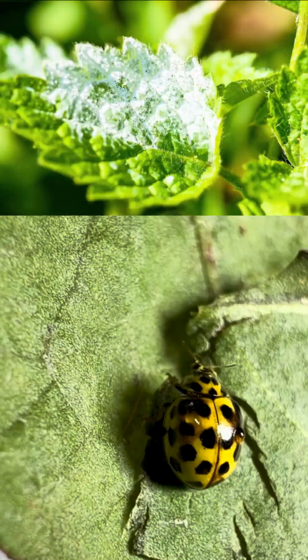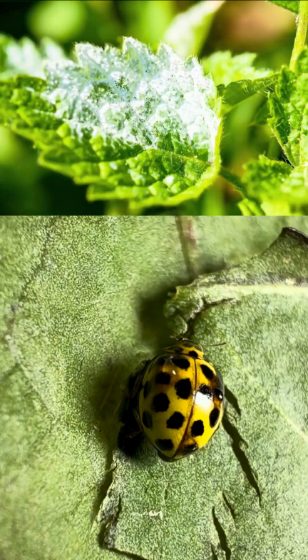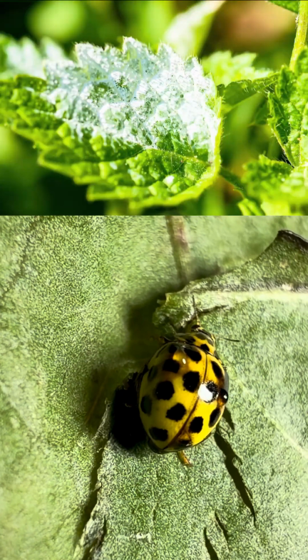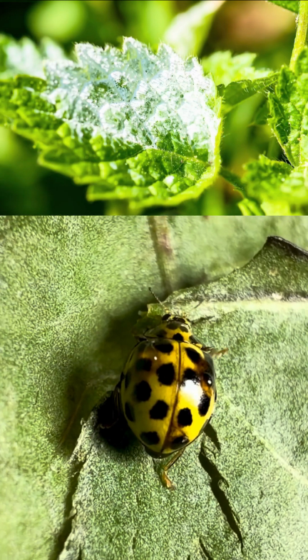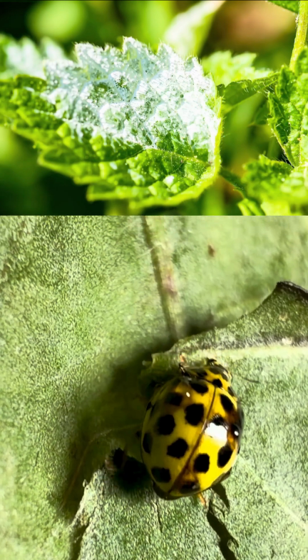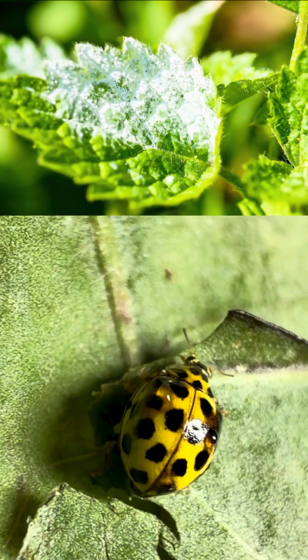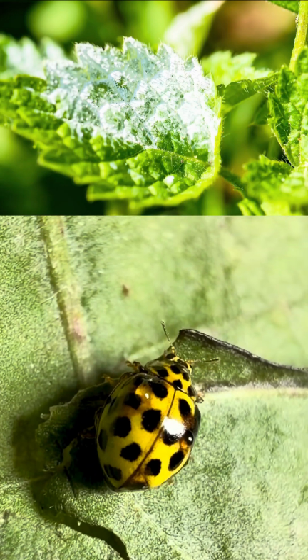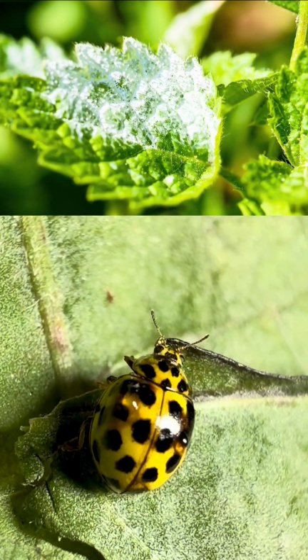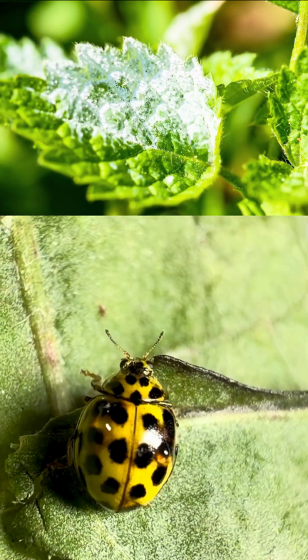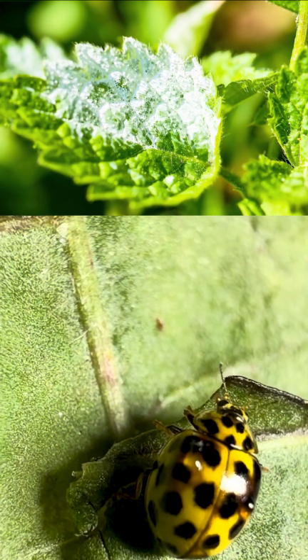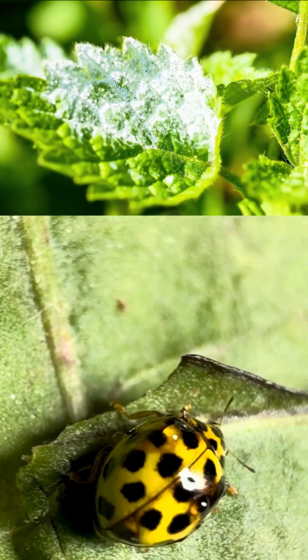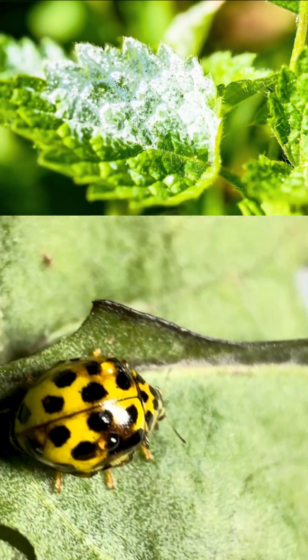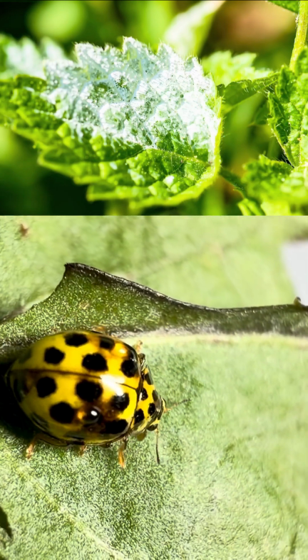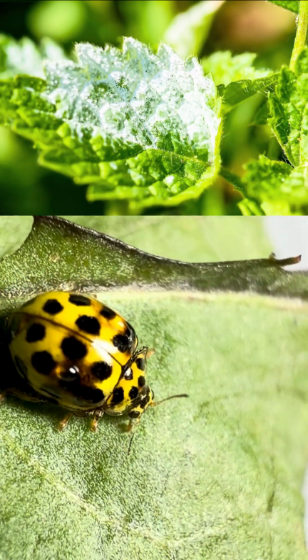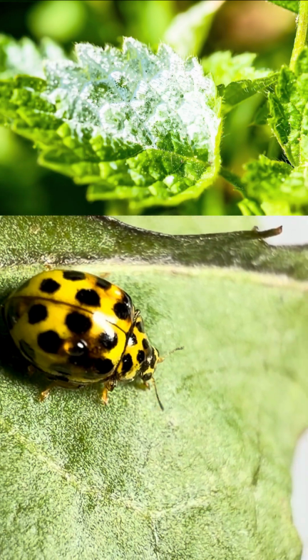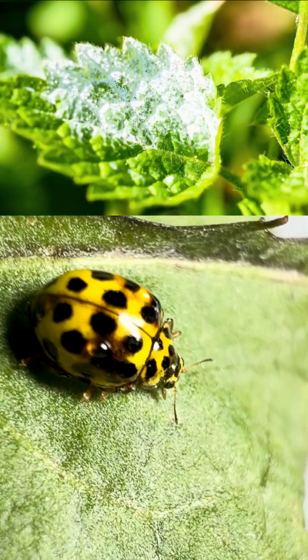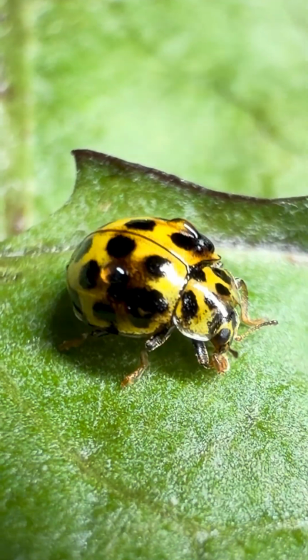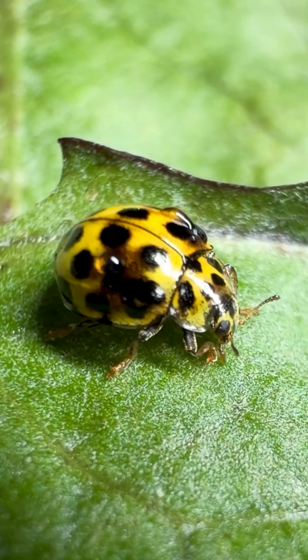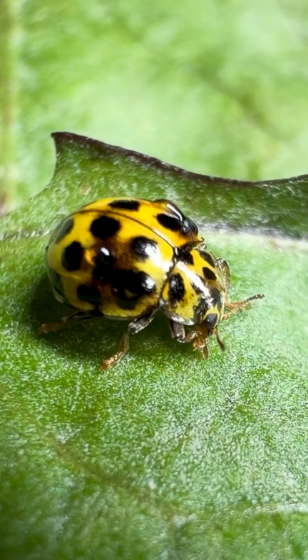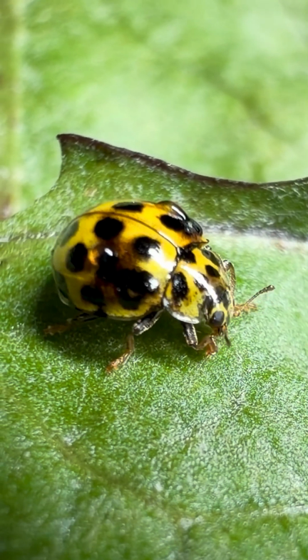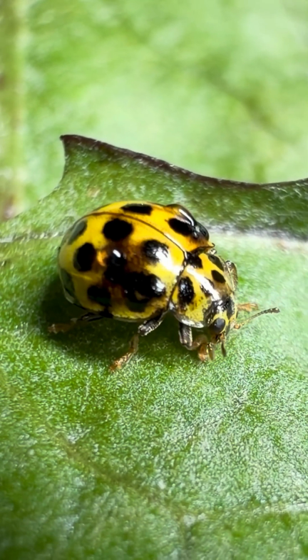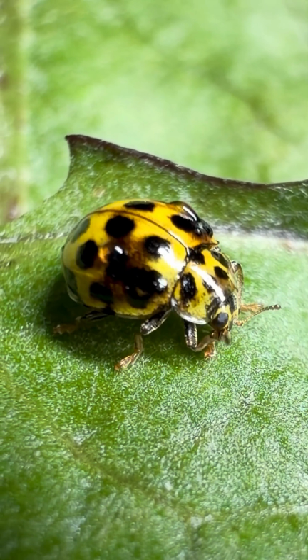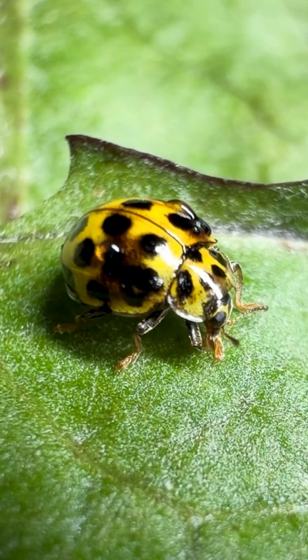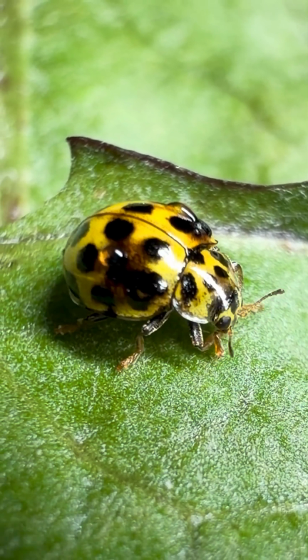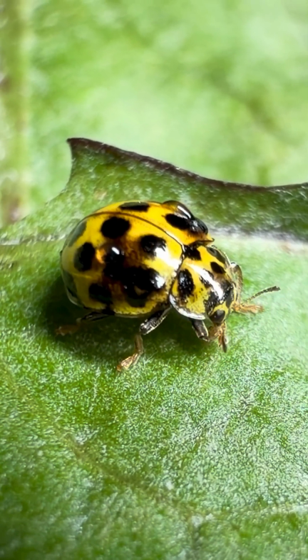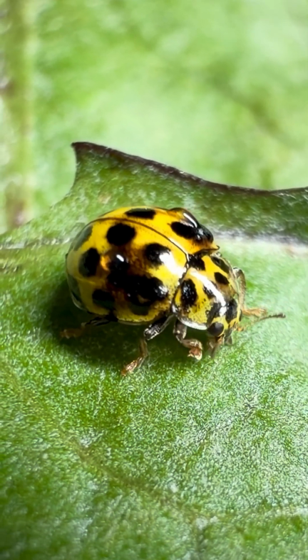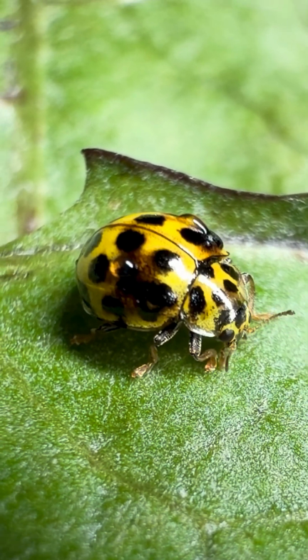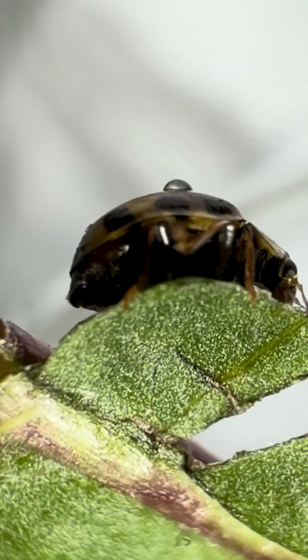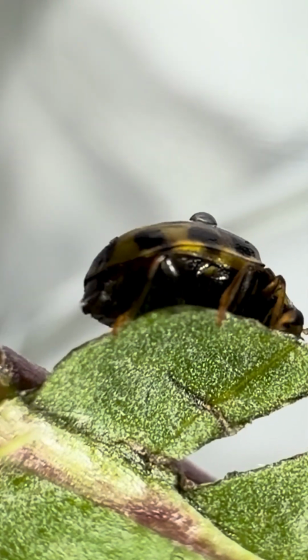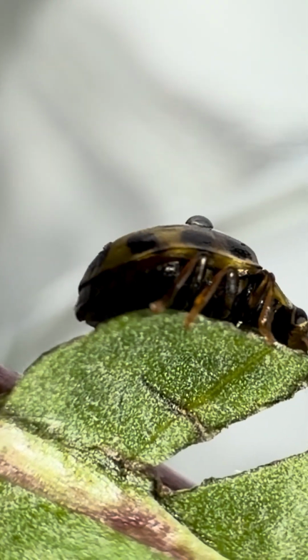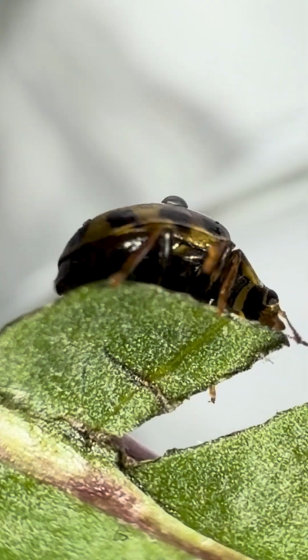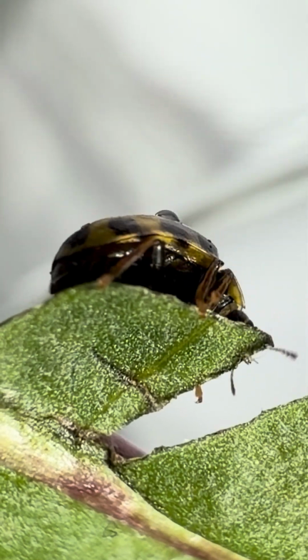It feeds on powdery mildew, the white fungus on plant leaves. Tiny, silent, but an important cleaner of the plant world. By feeding on the fungus, it helps plants recover — no chemicals, no damage.